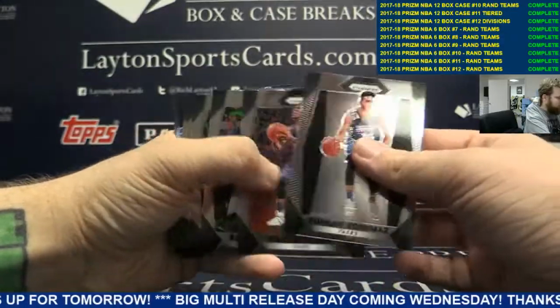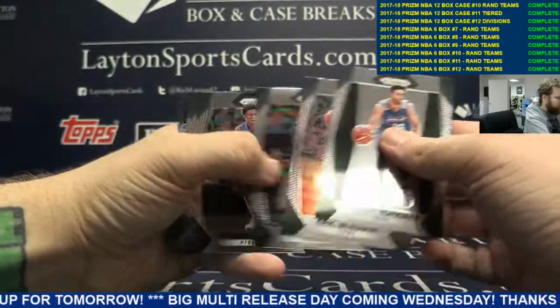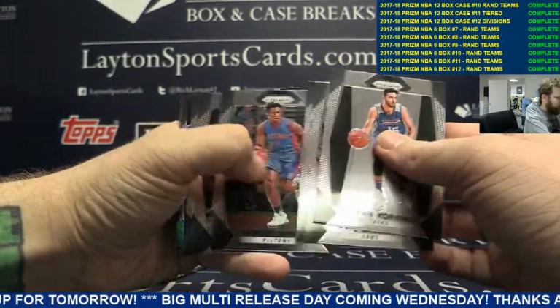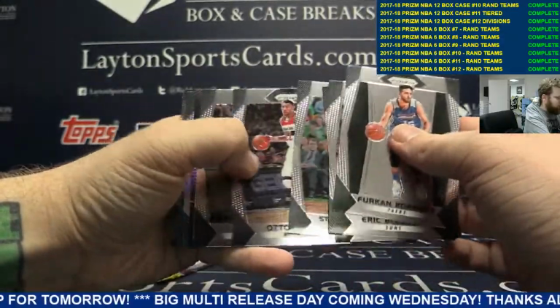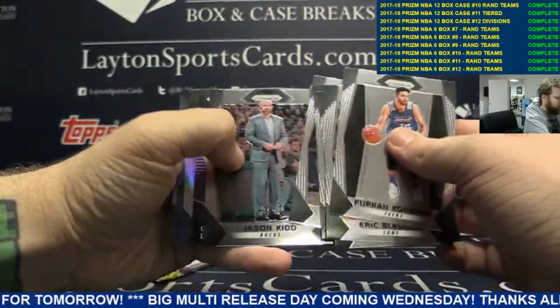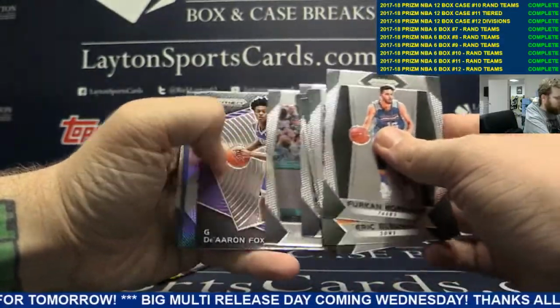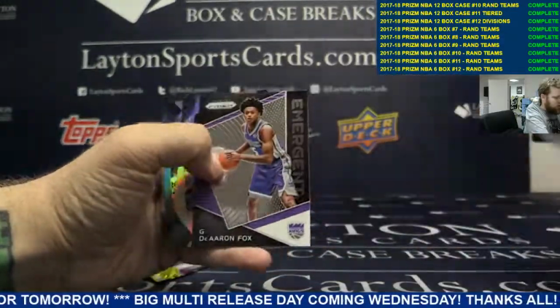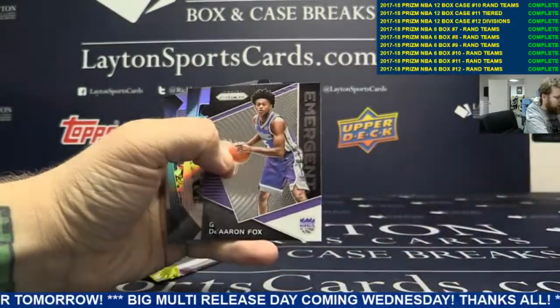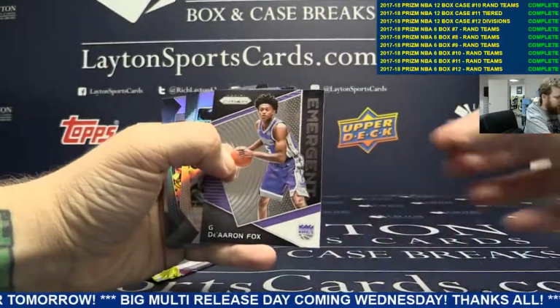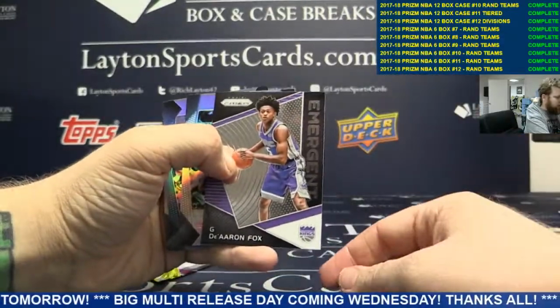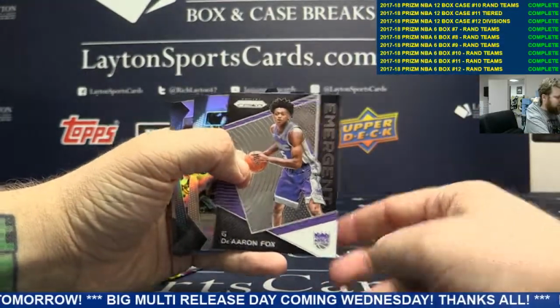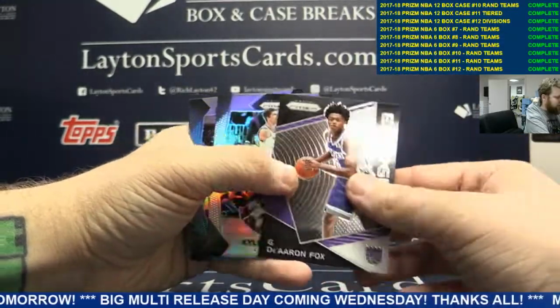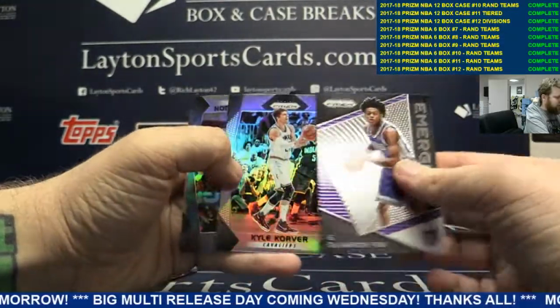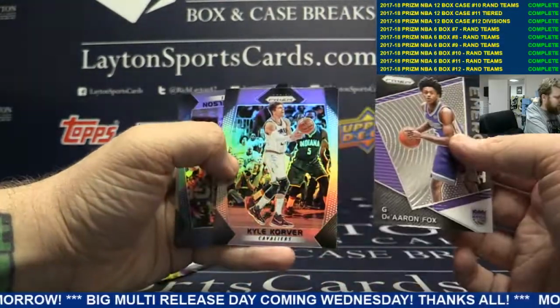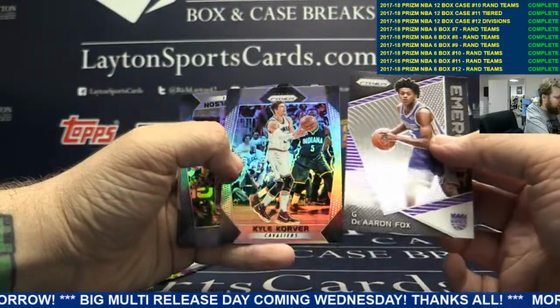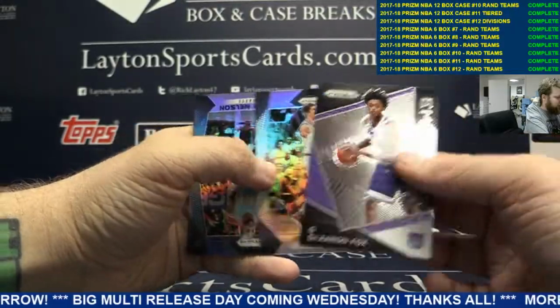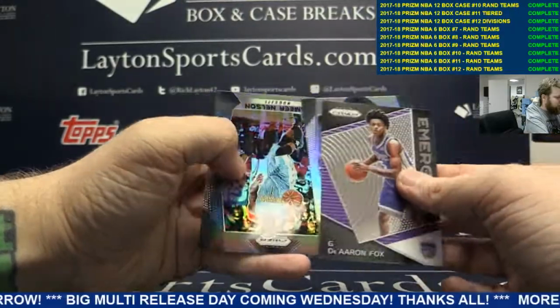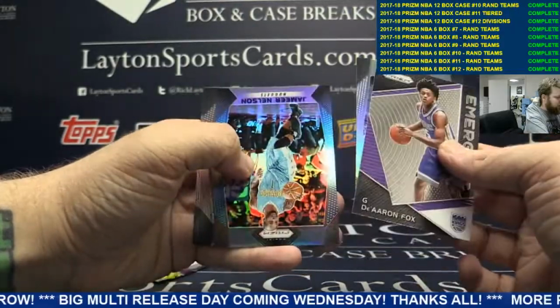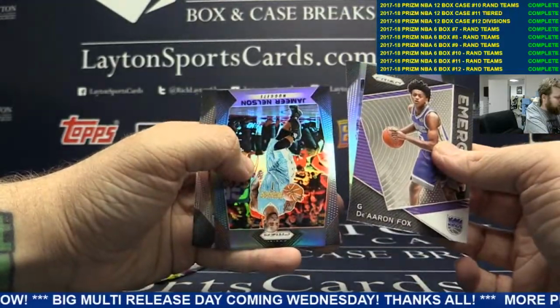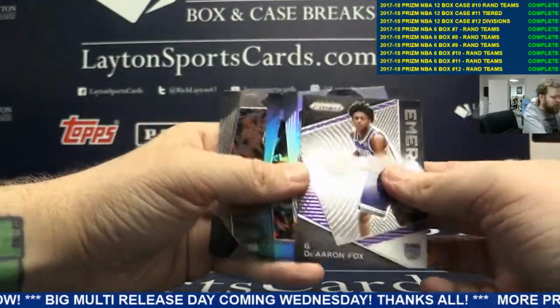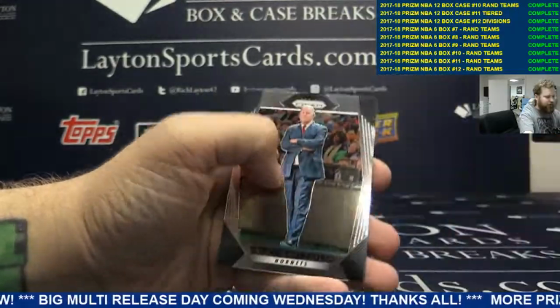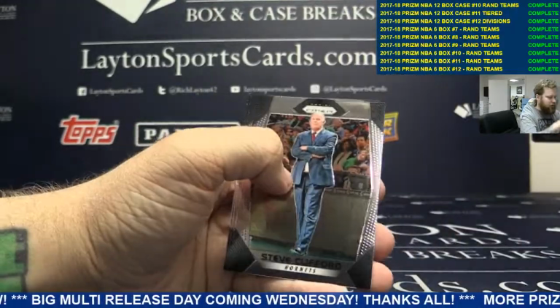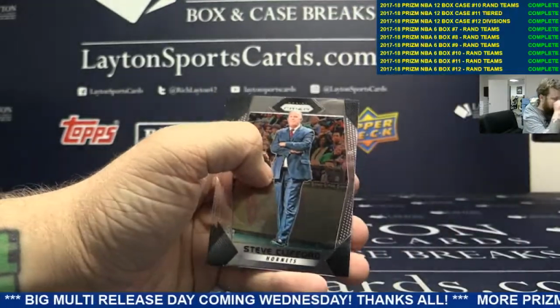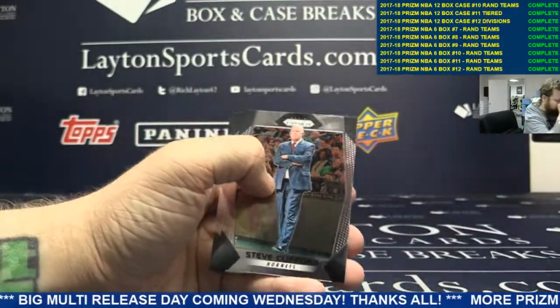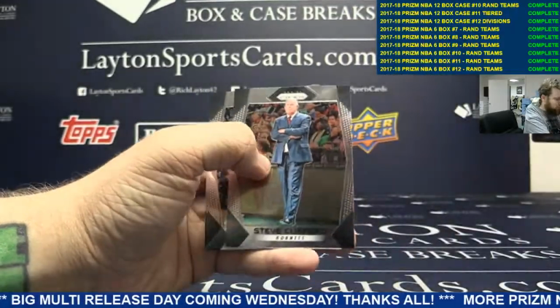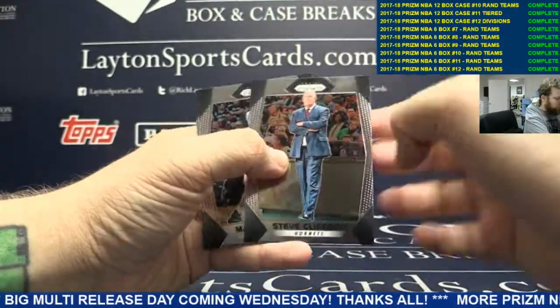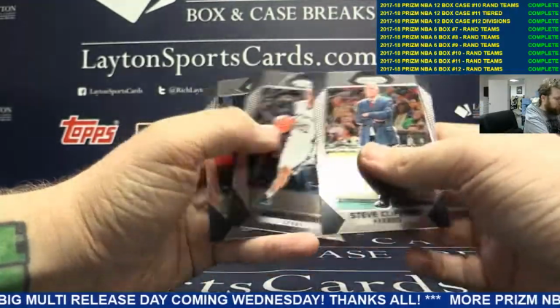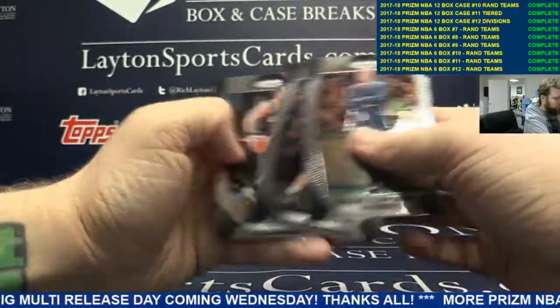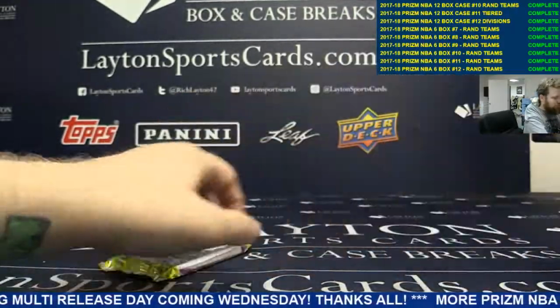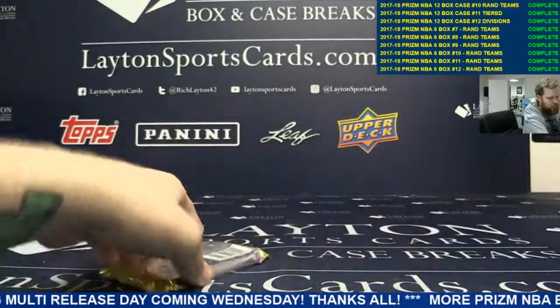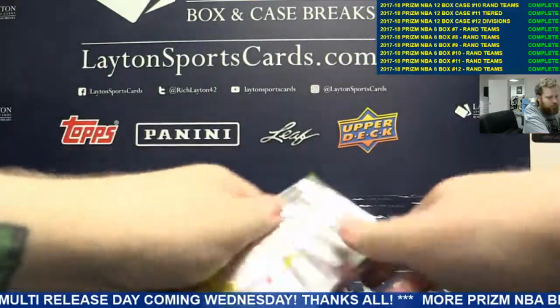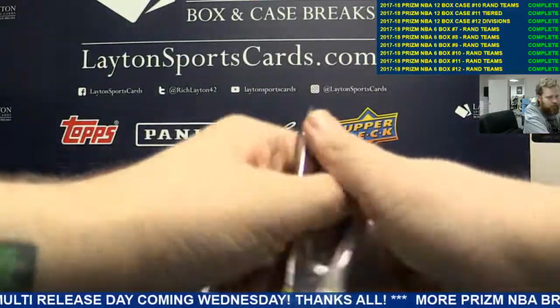Base. Got a Darren Fox insert, Silver Kyle Korver, and a blue Jameer Nelson on the back. Moving on.